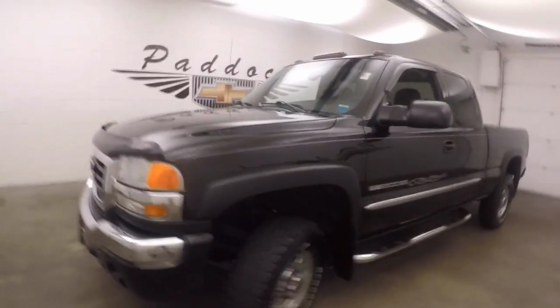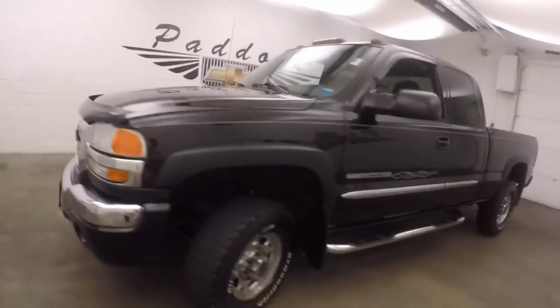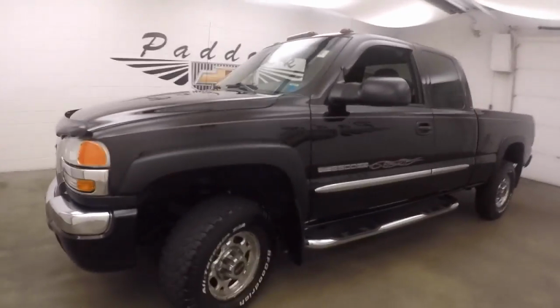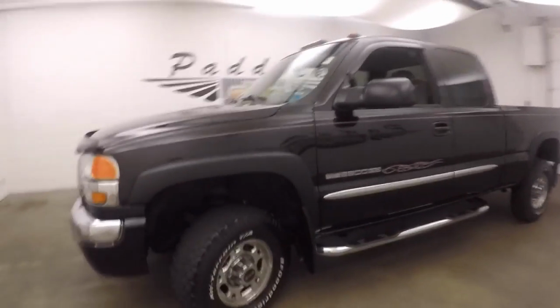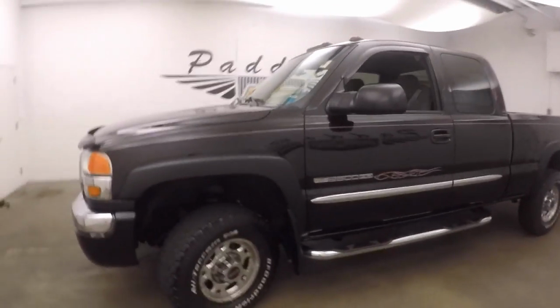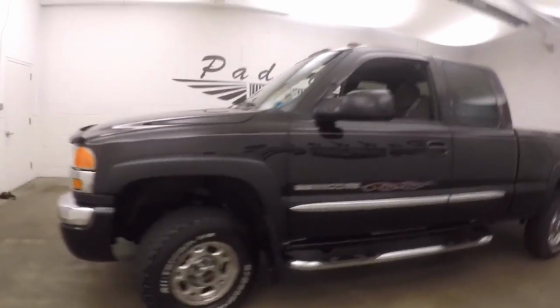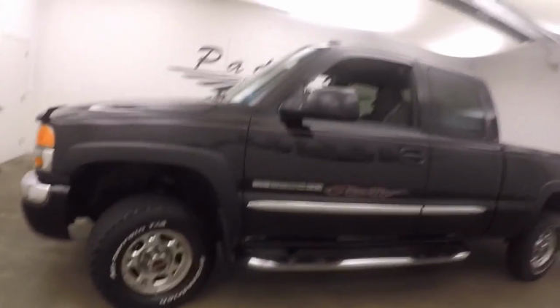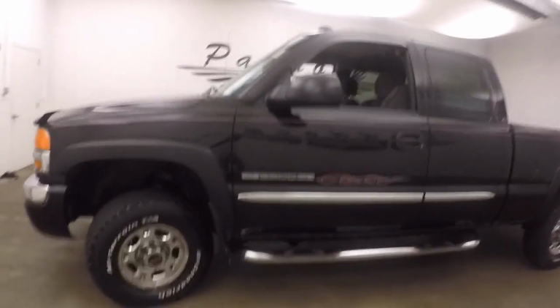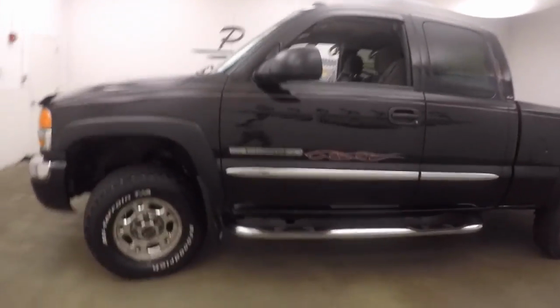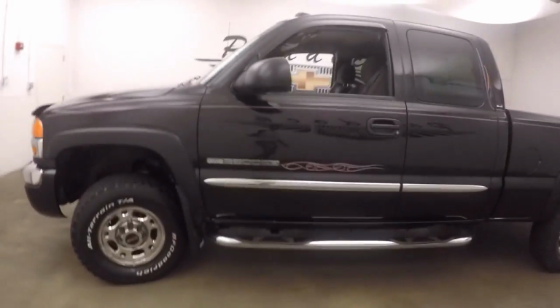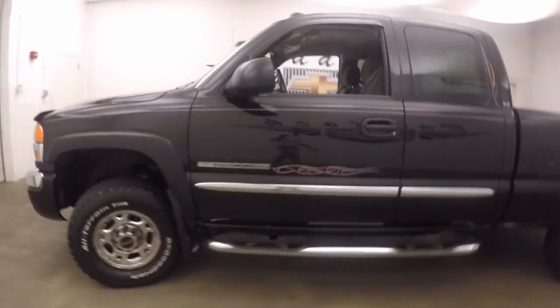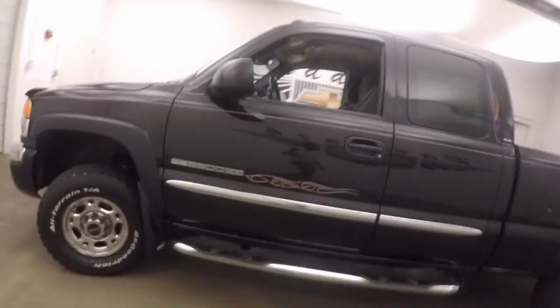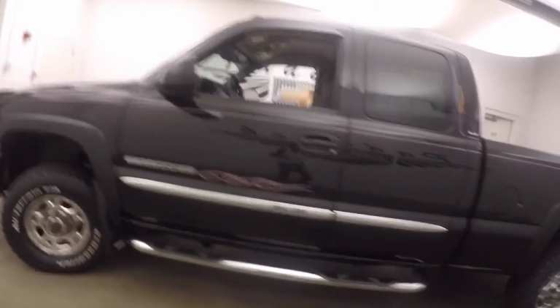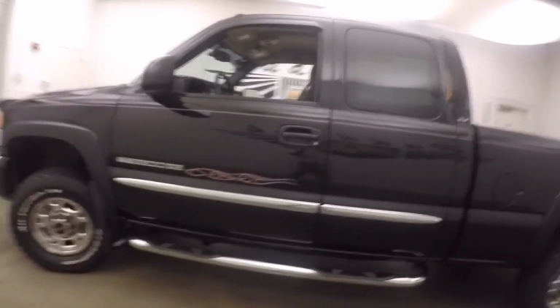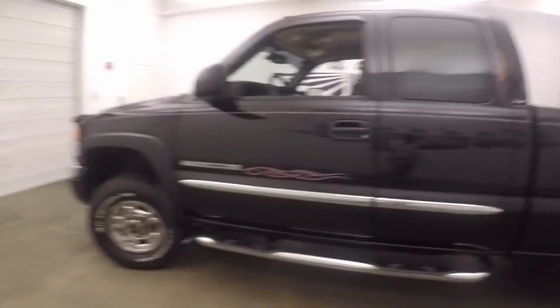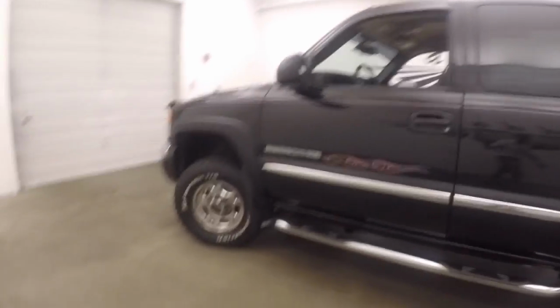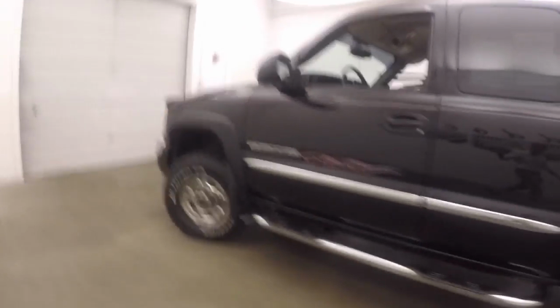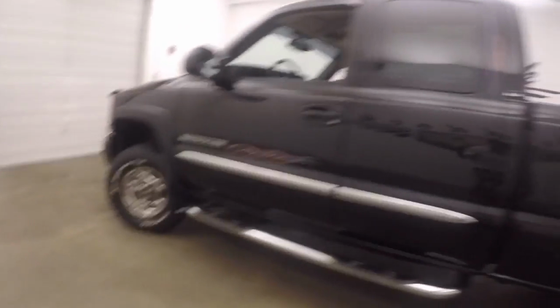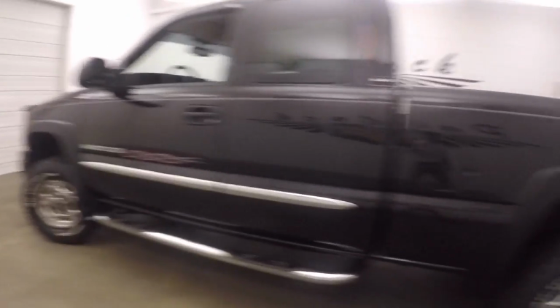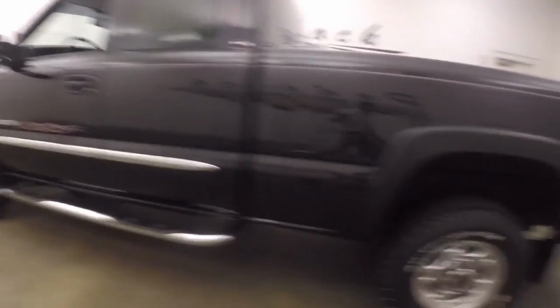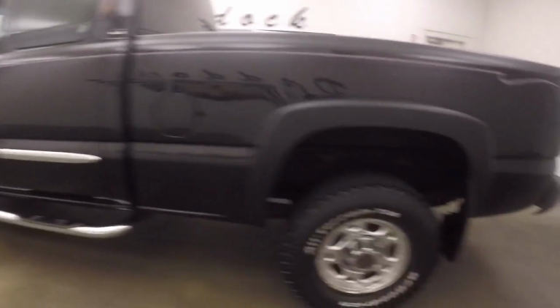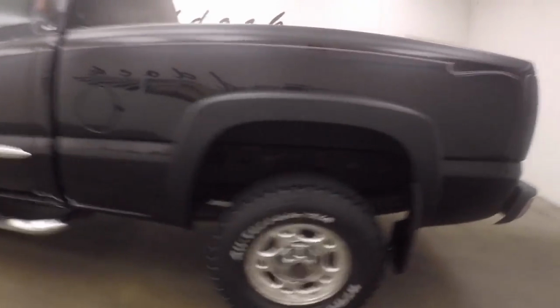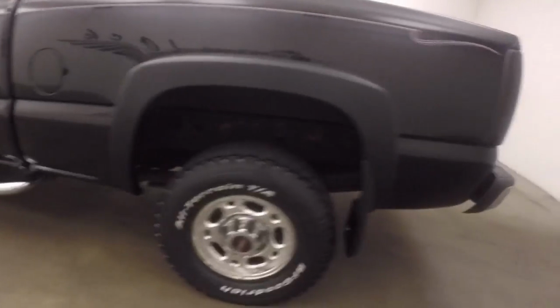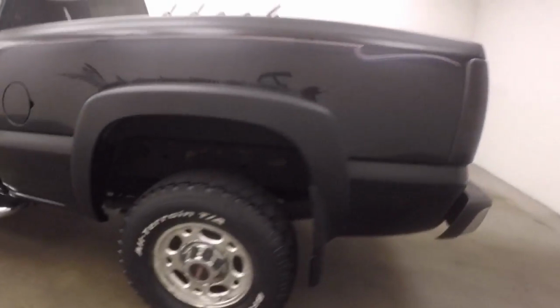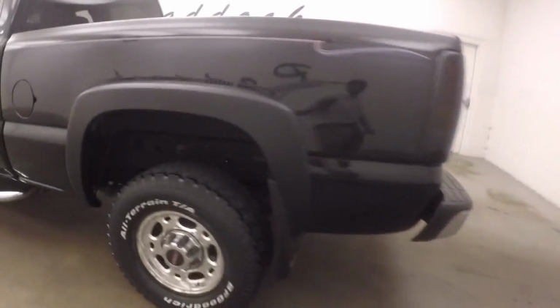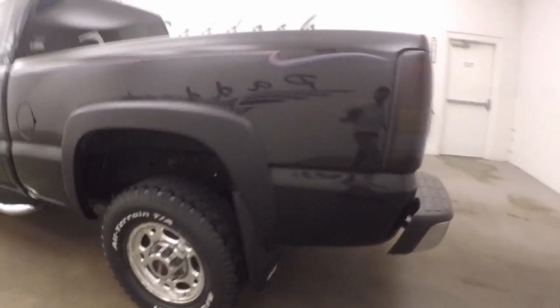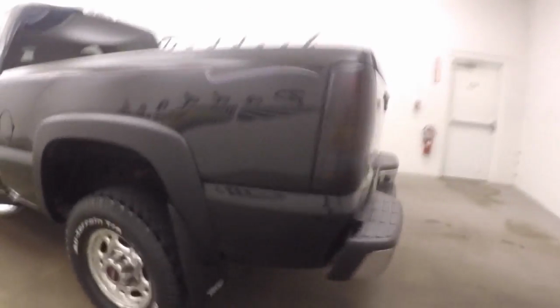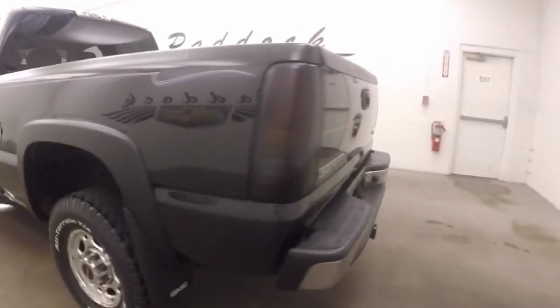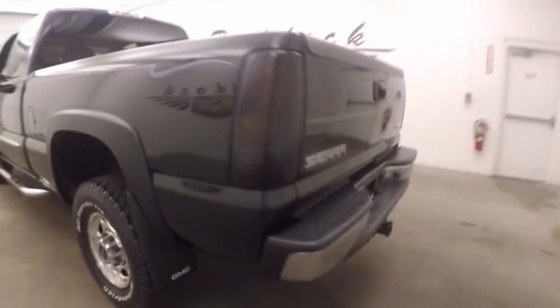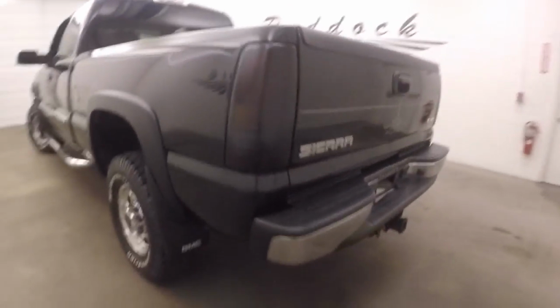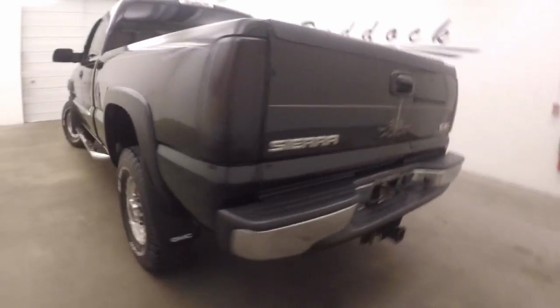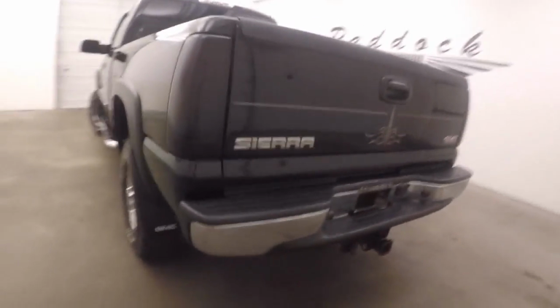Nice truck, nice black paint, side steps to get inside — step rails. Nice polished alloy wheels, decent tires, all-terrain tires.